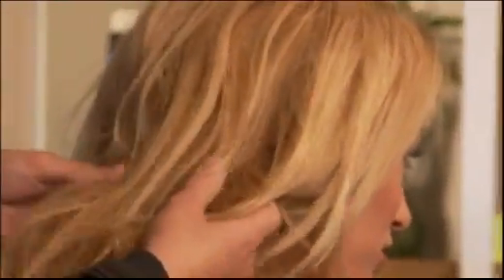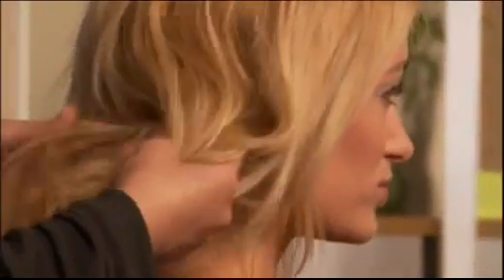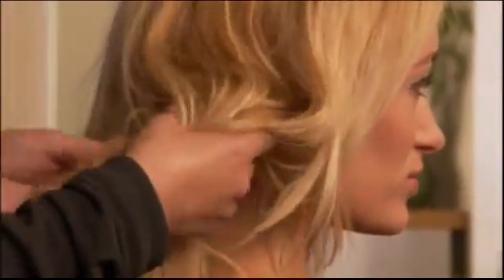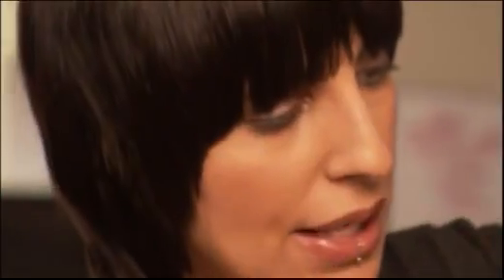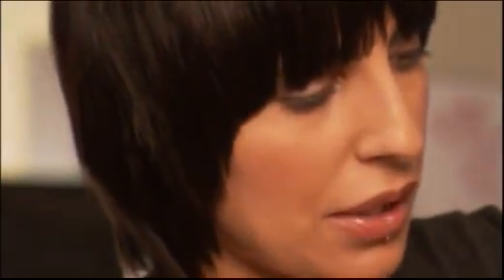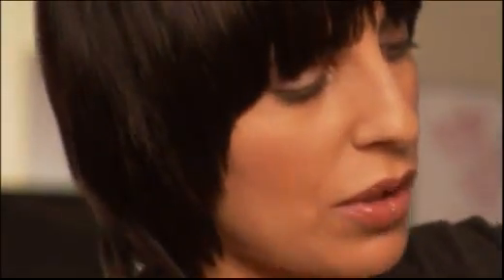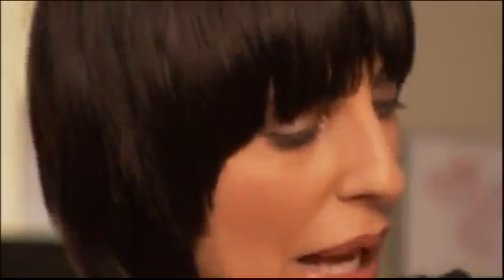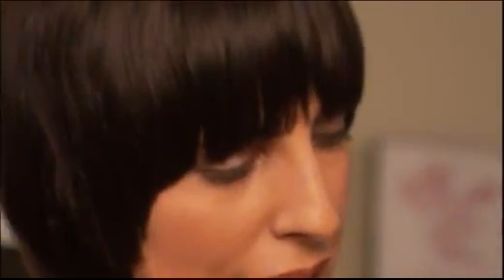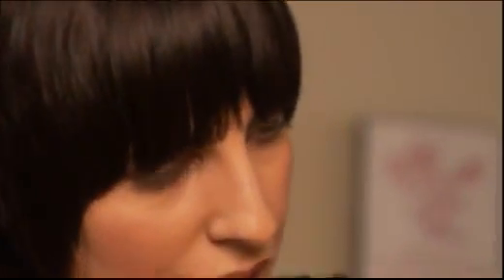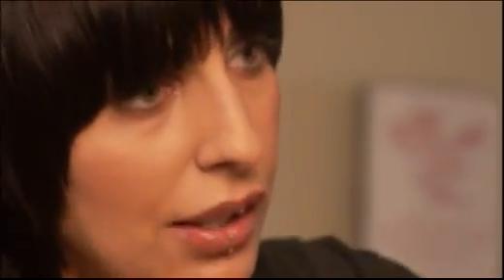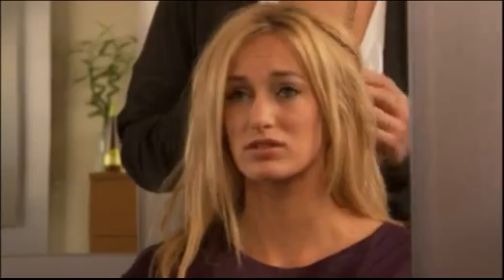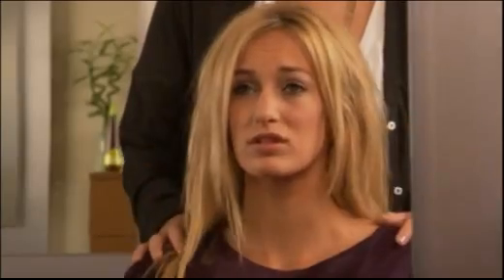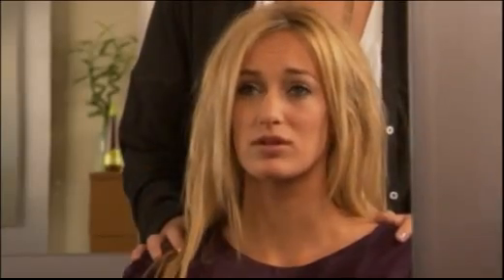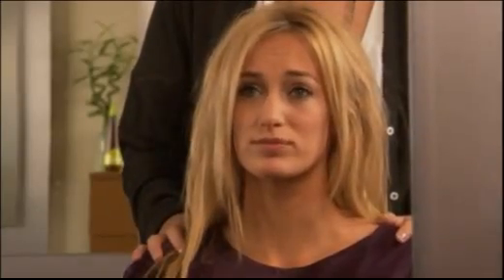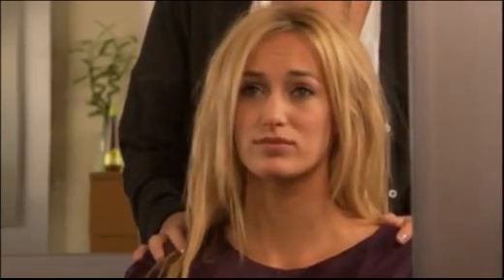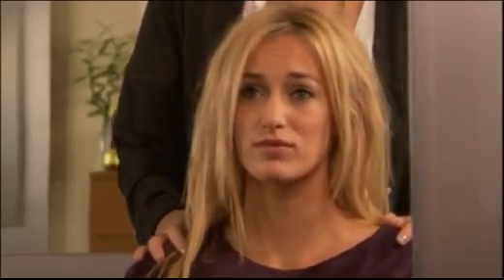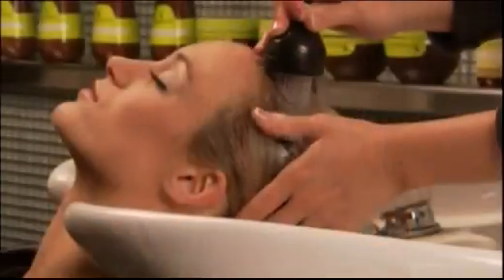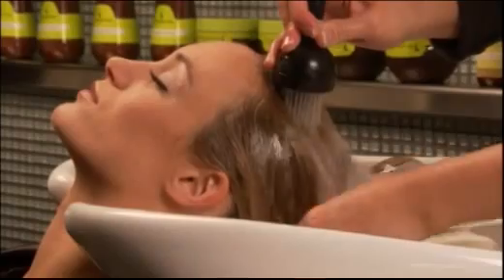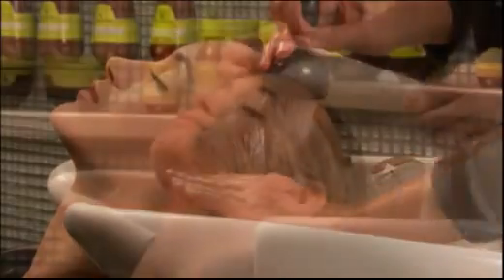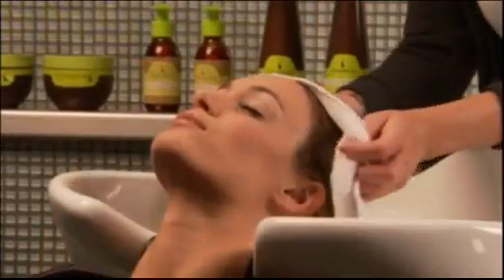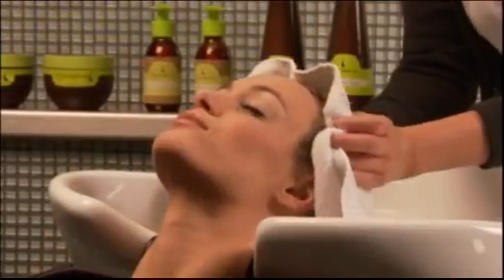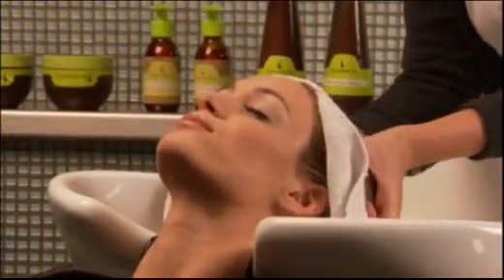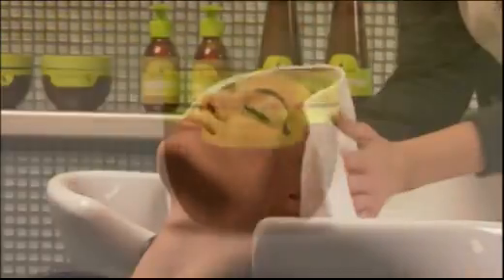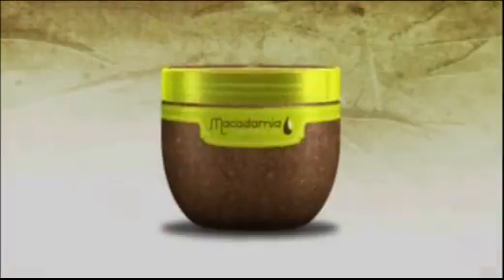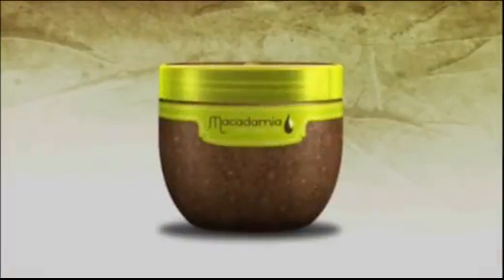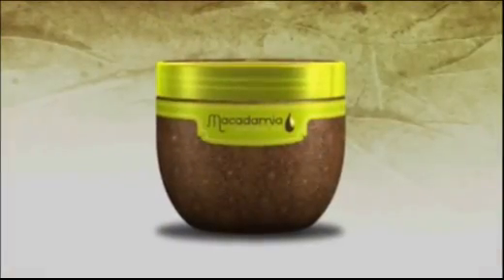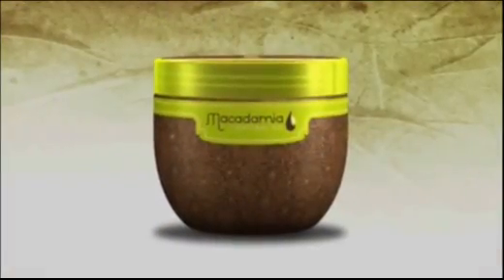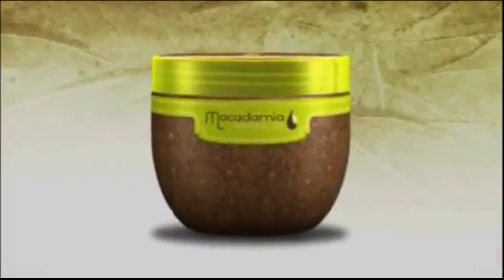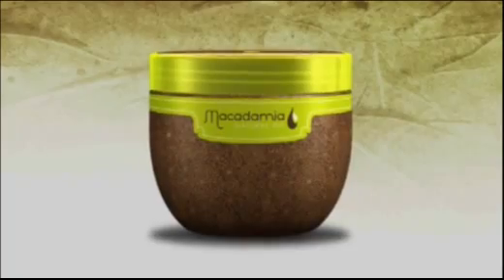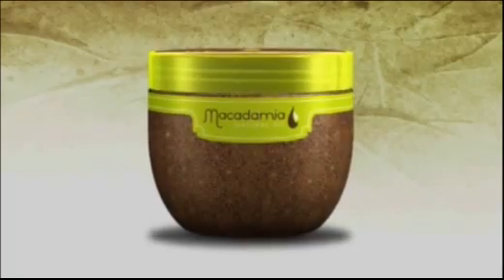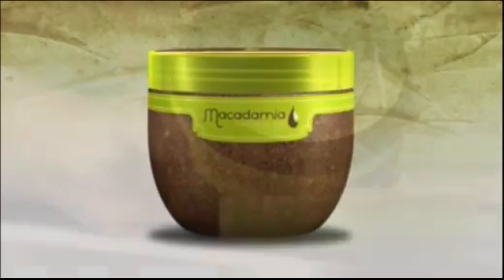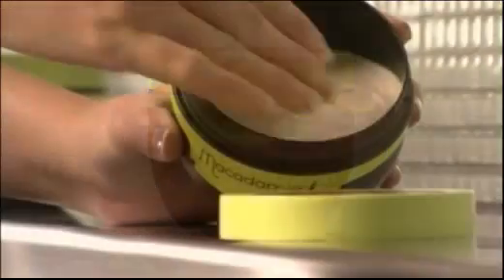To accomplish this, we will treat her hair with the Macadamia Deep Repair Mask and the Macadamia Healing Oil Treatment. After shampooing and towel drying the hair, place a small amount of the Macadamia Deep Repair Mask in the palm of your hand.